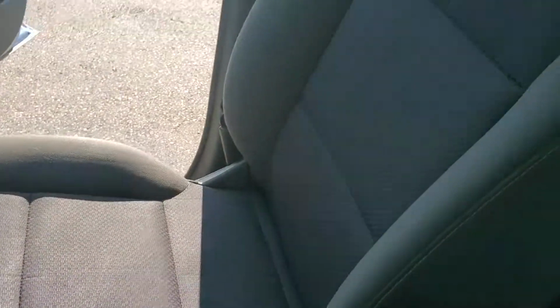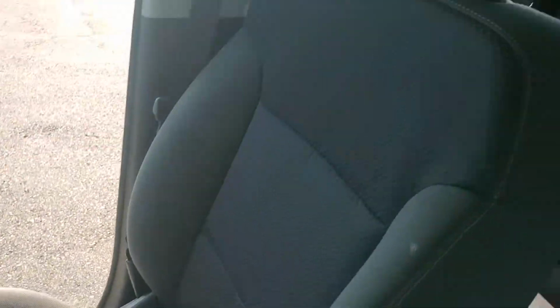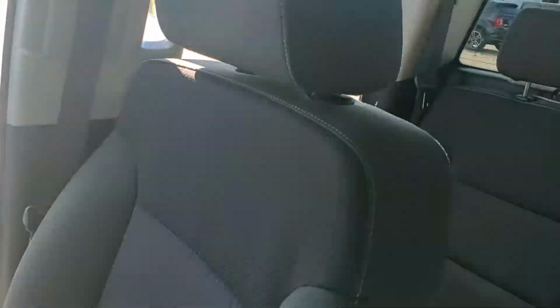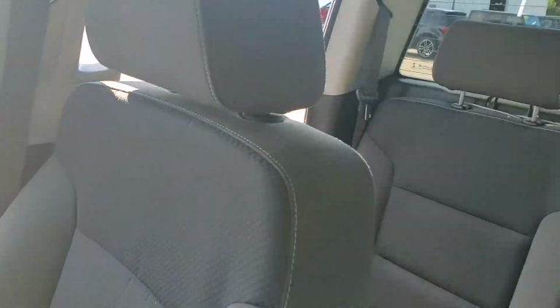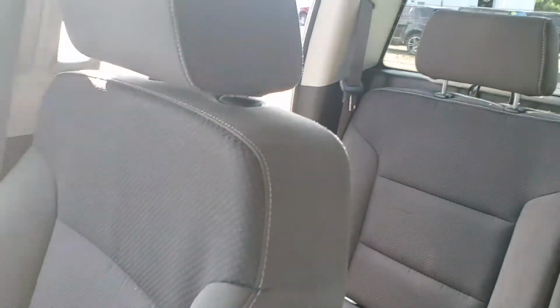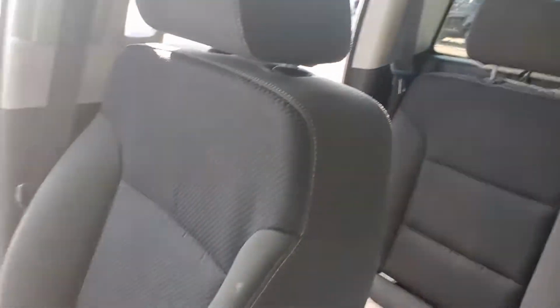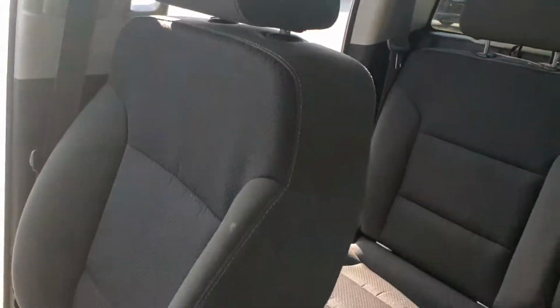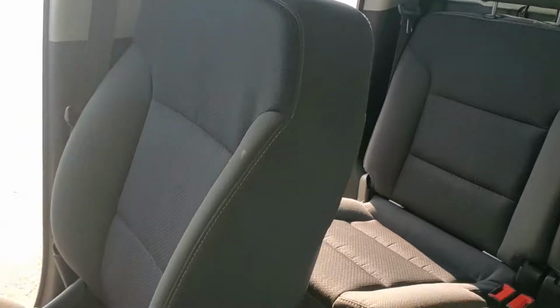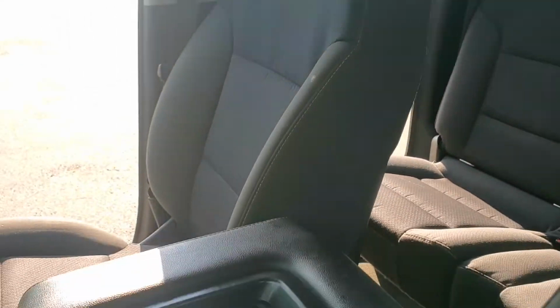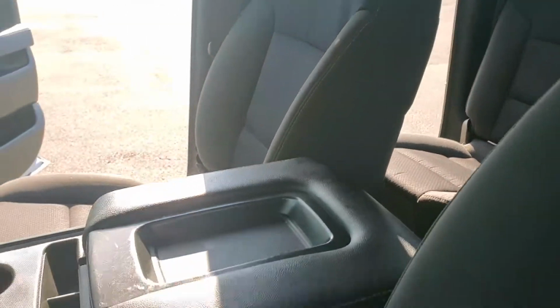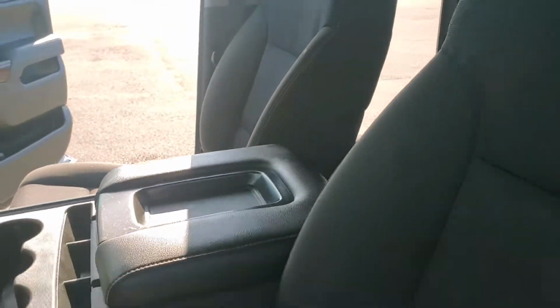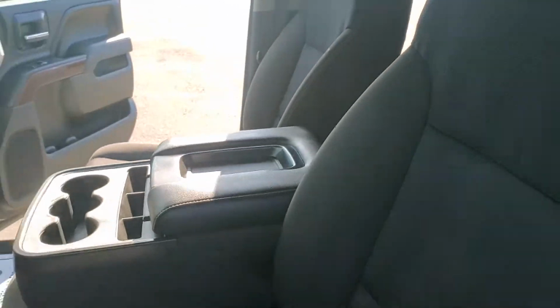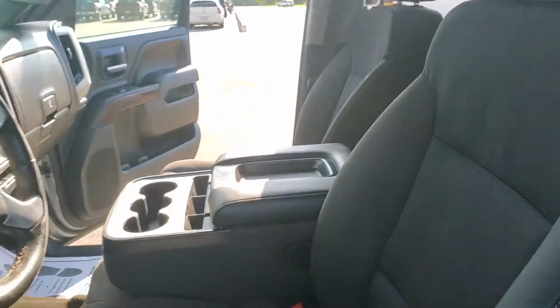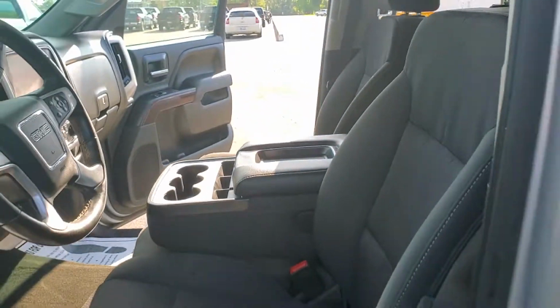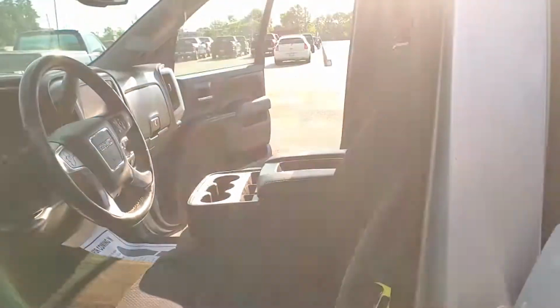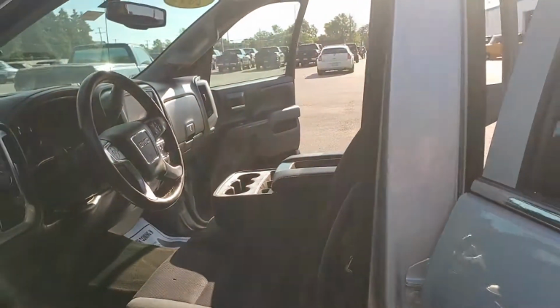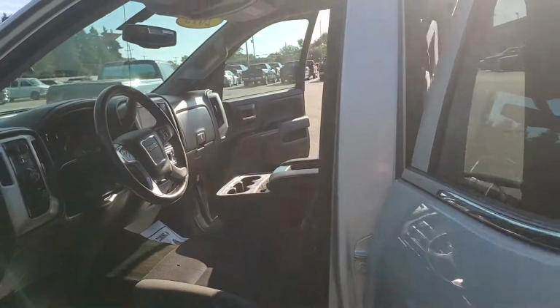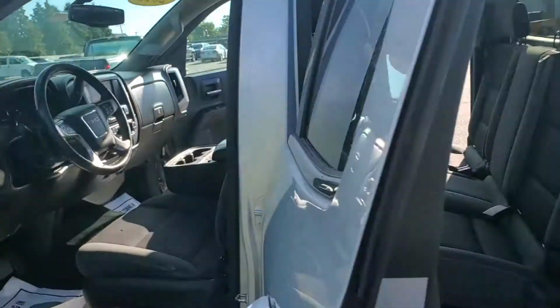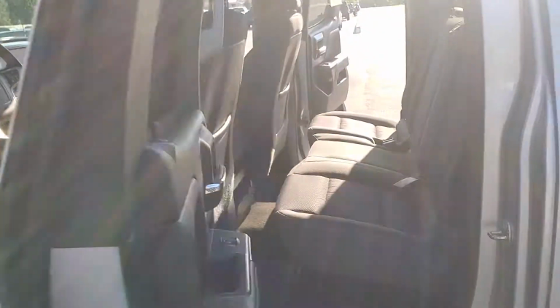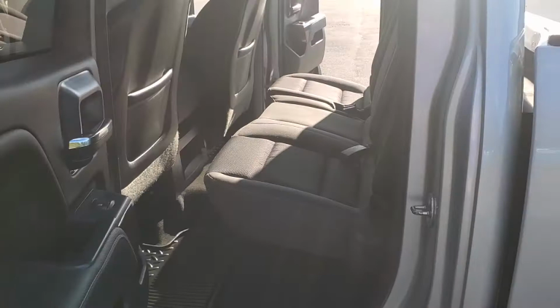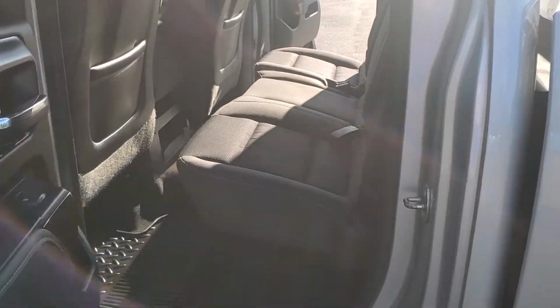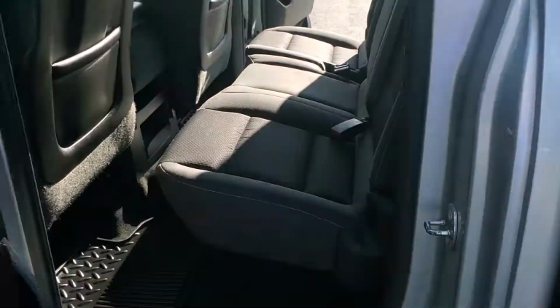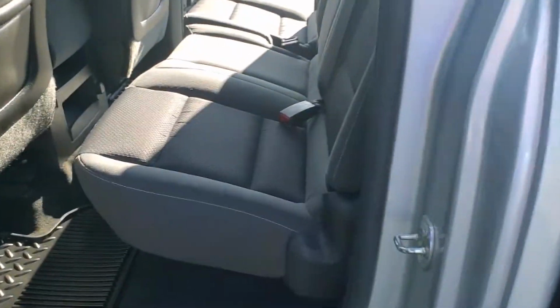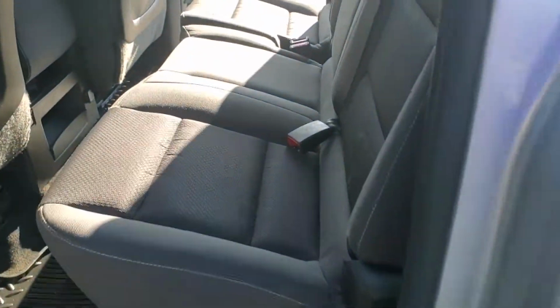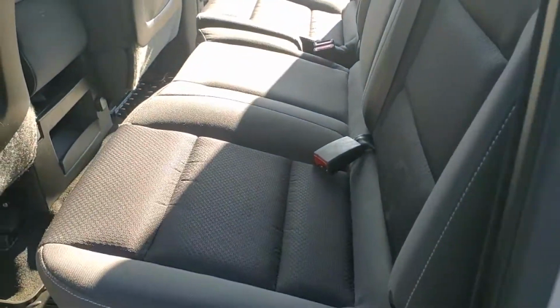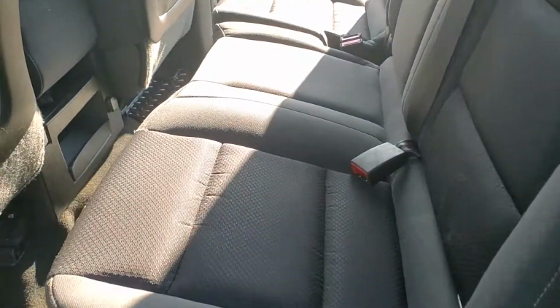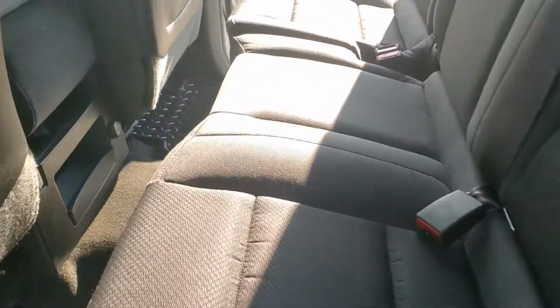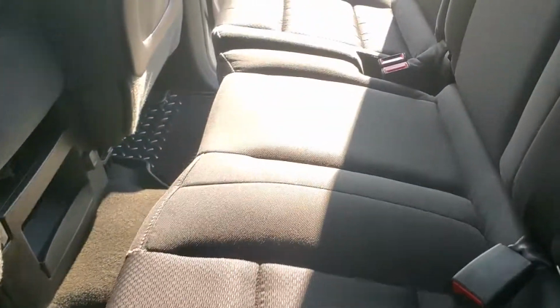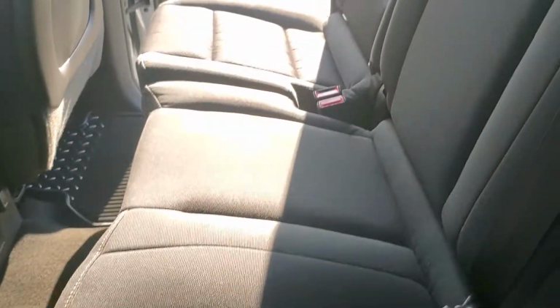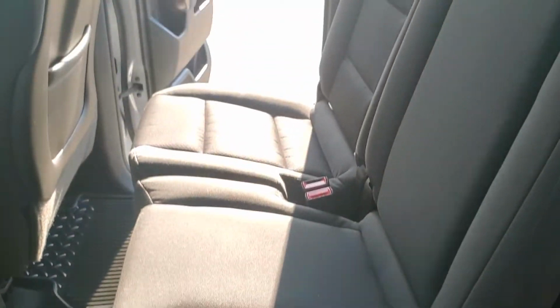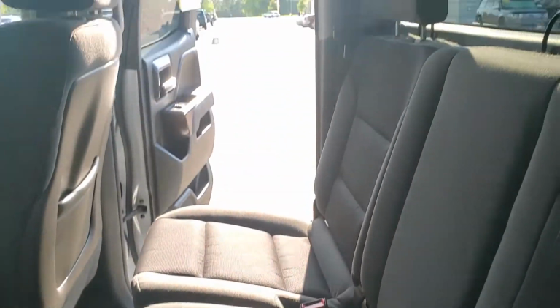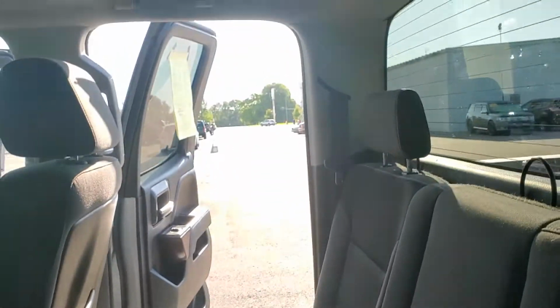This thing is like $8,000 back of book, so even if you were to buy new aftermarket seats or just replace the factory seats because of those stains, you're still gonna be well below book value.